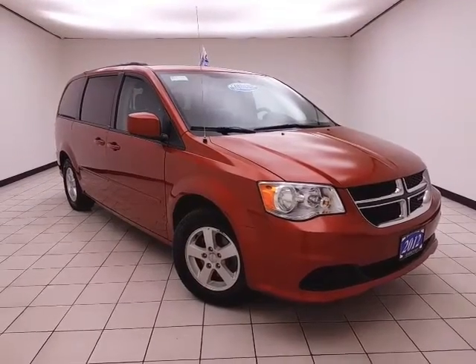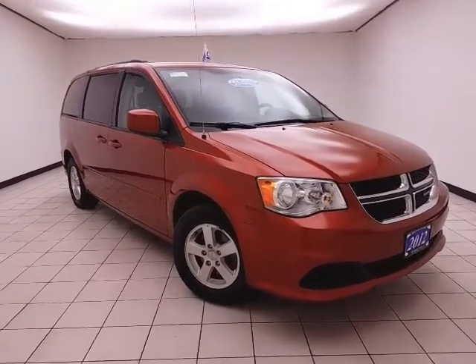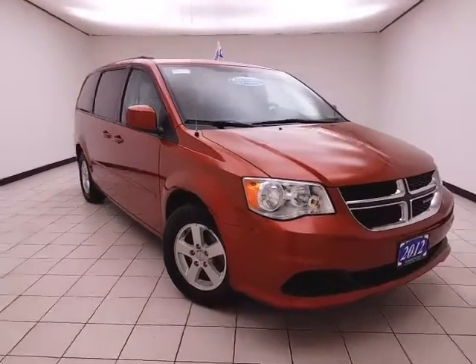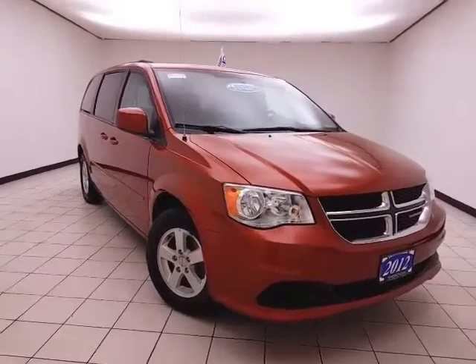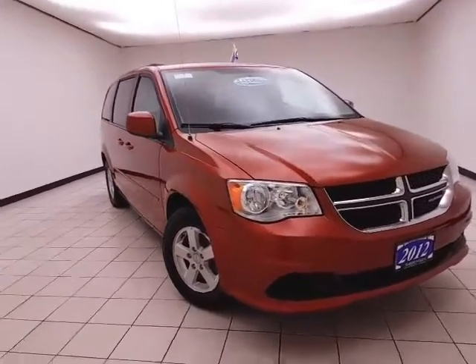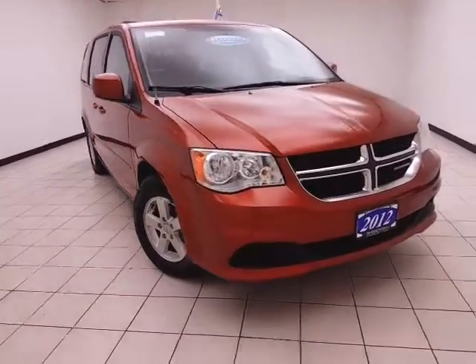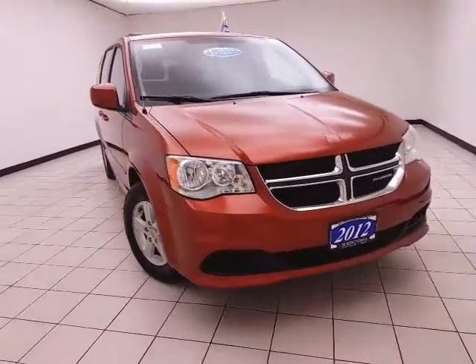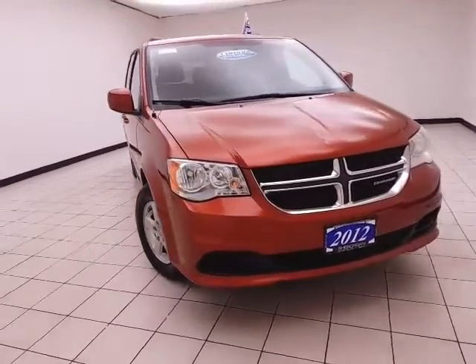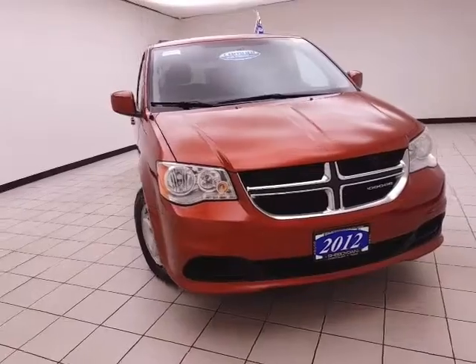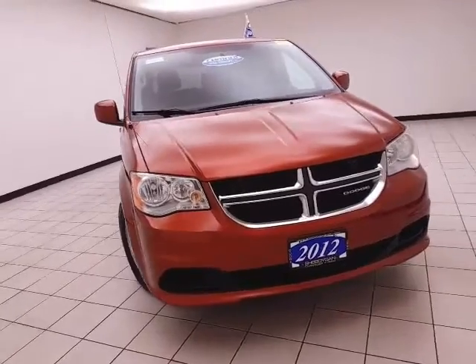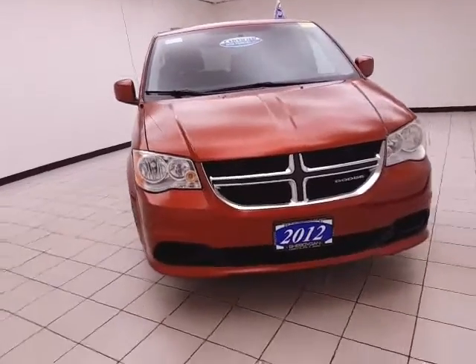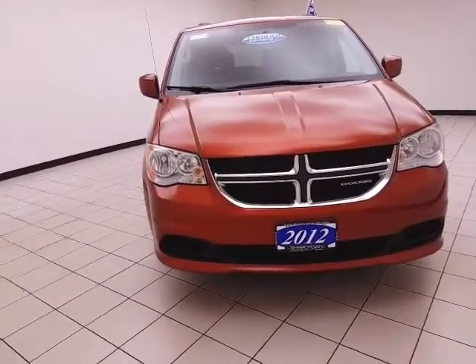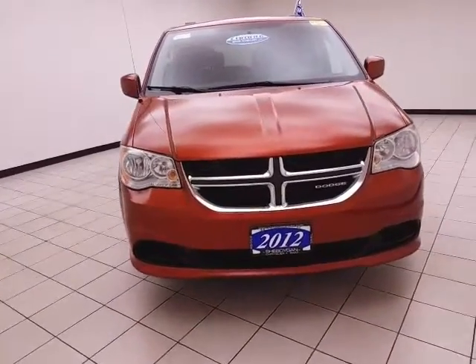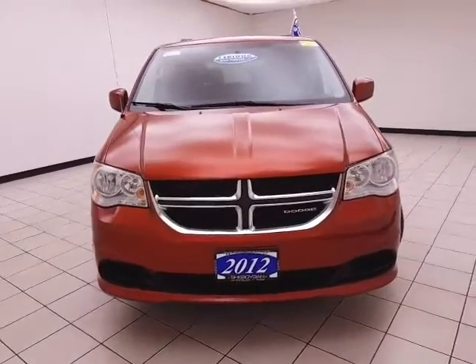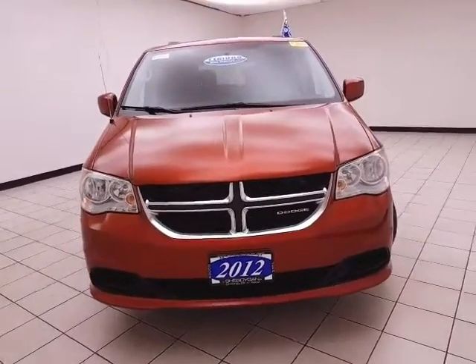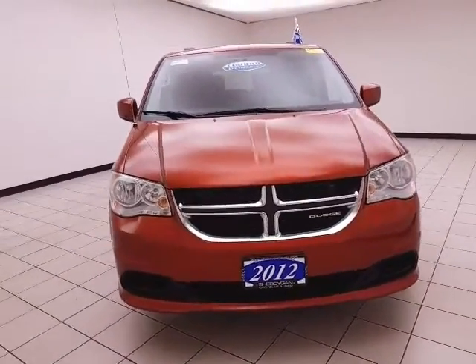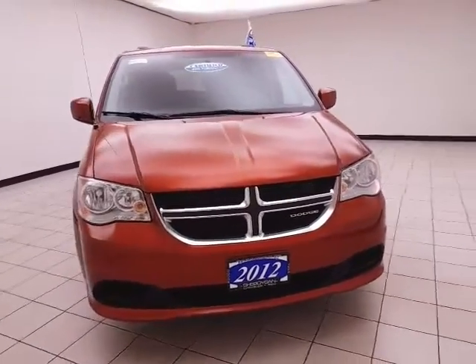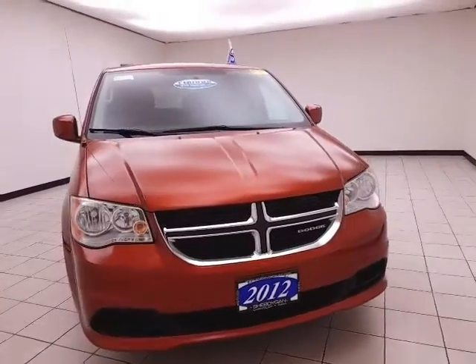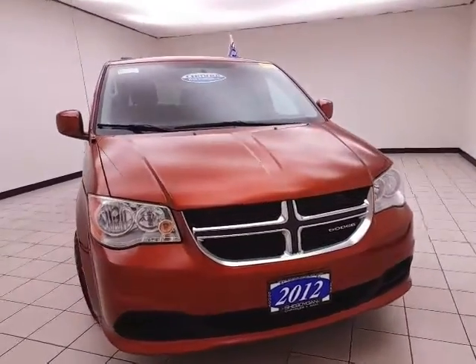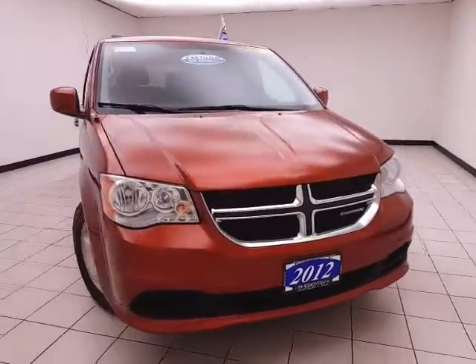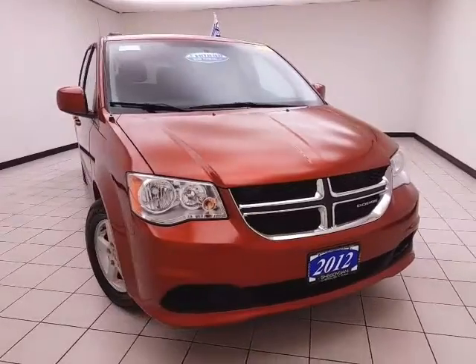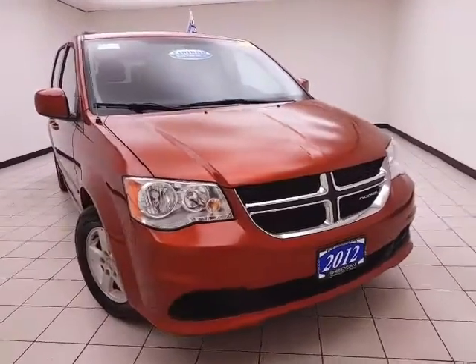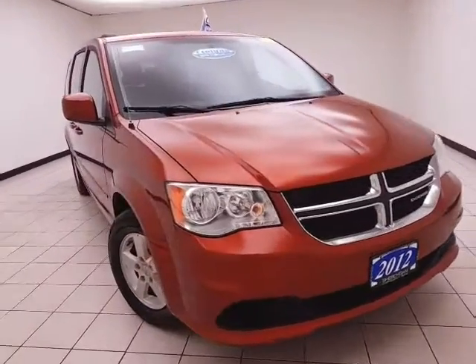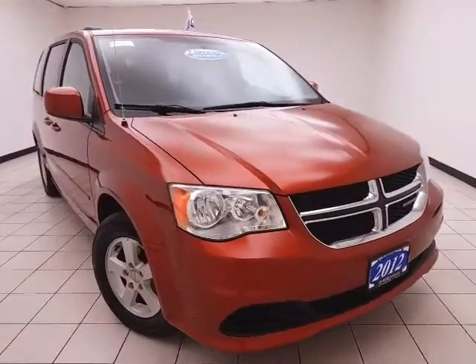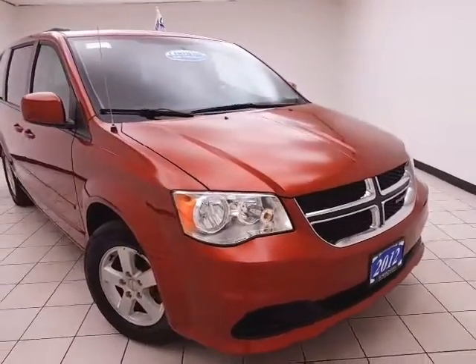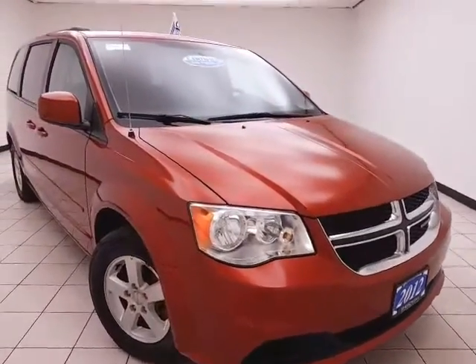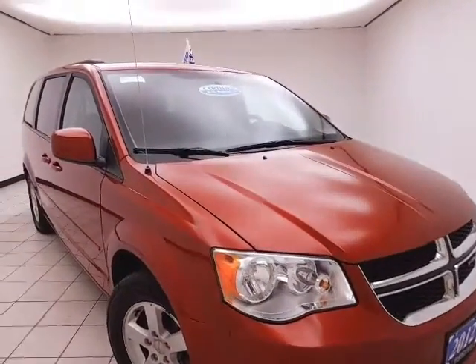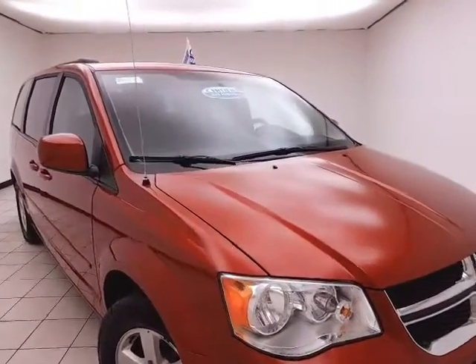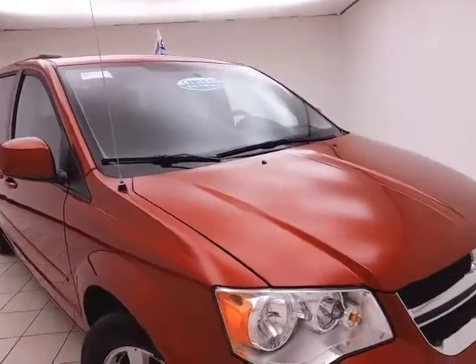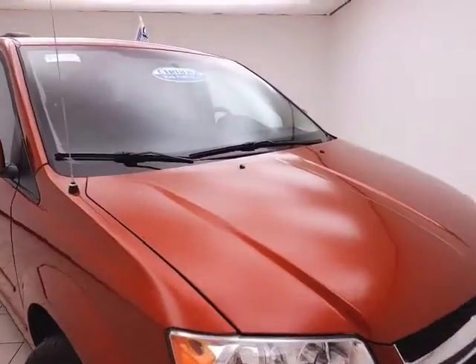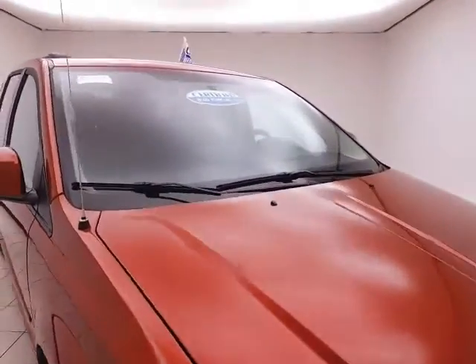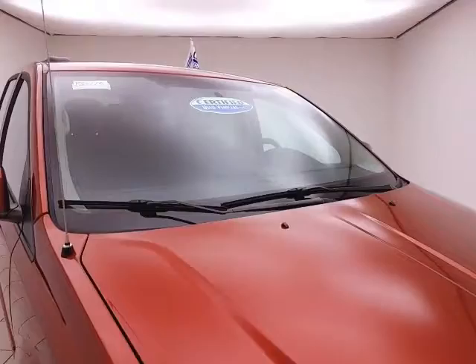Welcome to Sheboygan's Chevrolet Chrysler Center. Today's special is a 2012 Dodge Grand Caravan SXT, stock number B8577A. This is a one-owner local trade with 105,000 miles, and it comes to us with a clean AutoCheck history report.